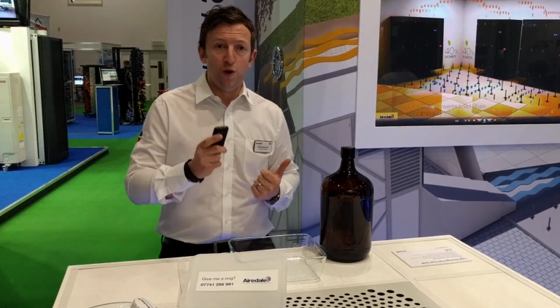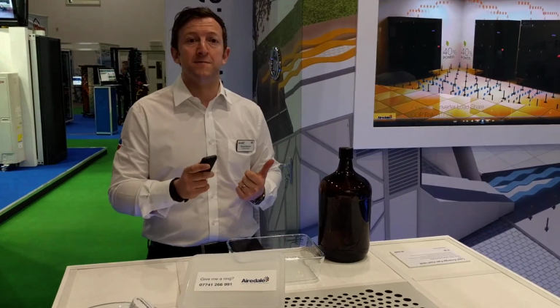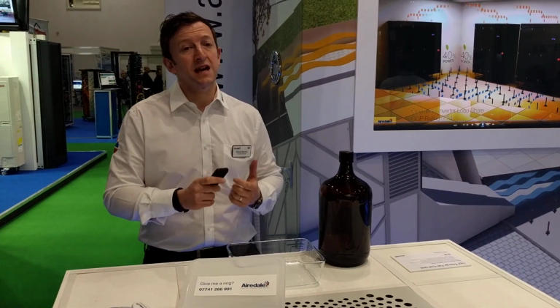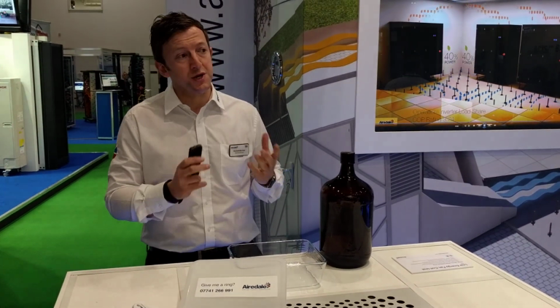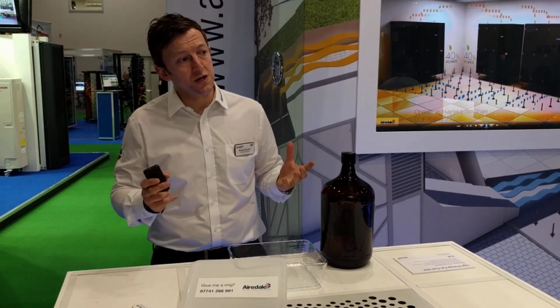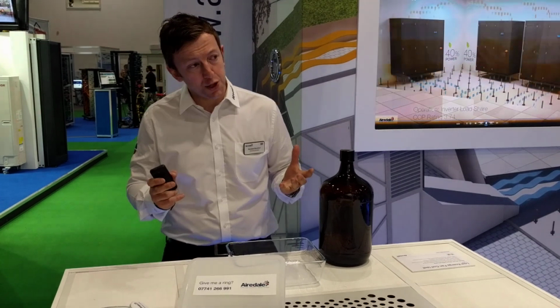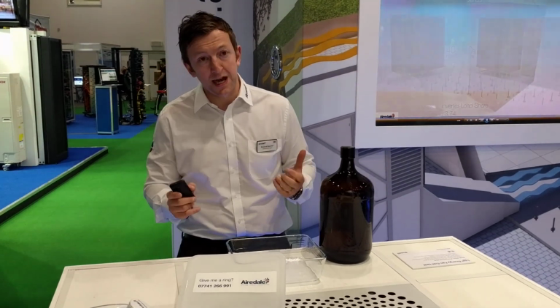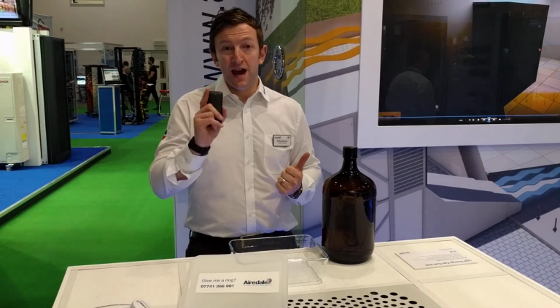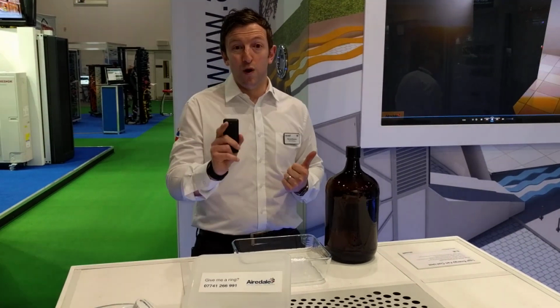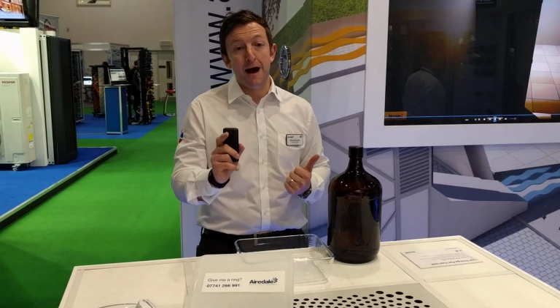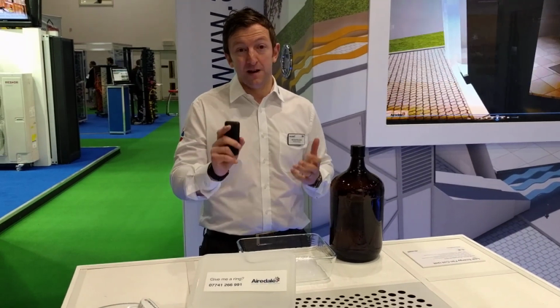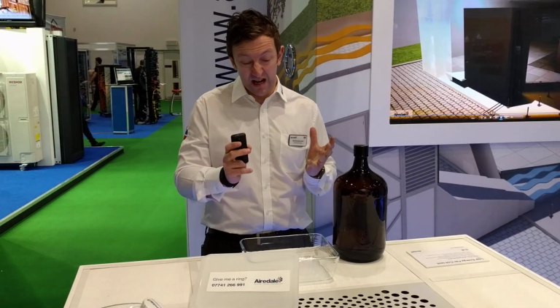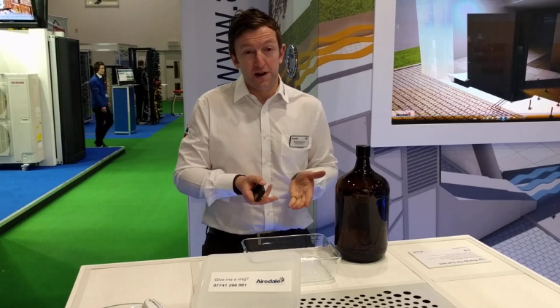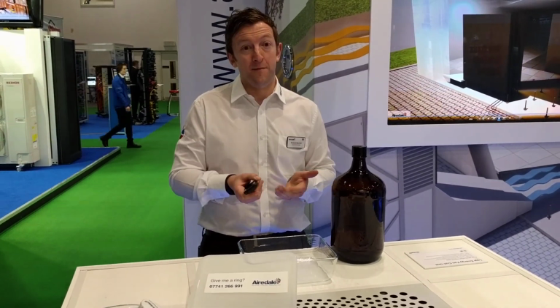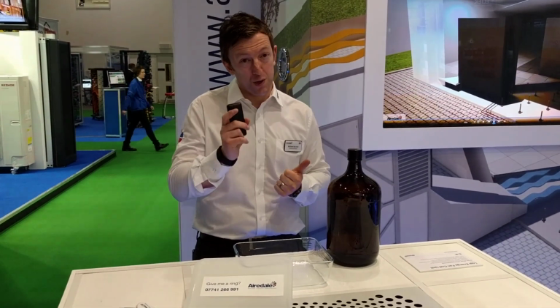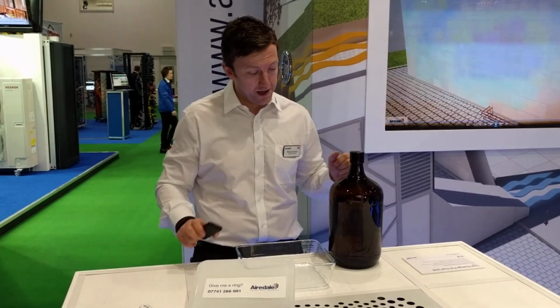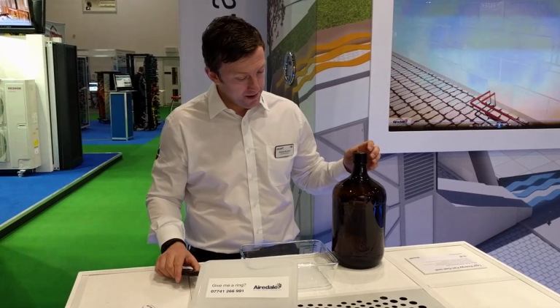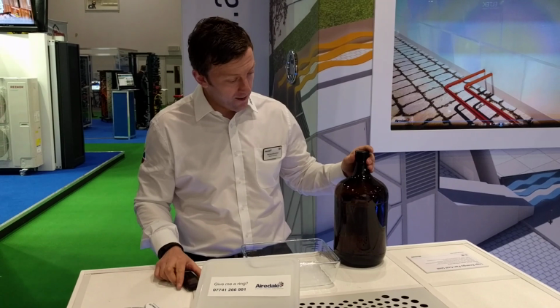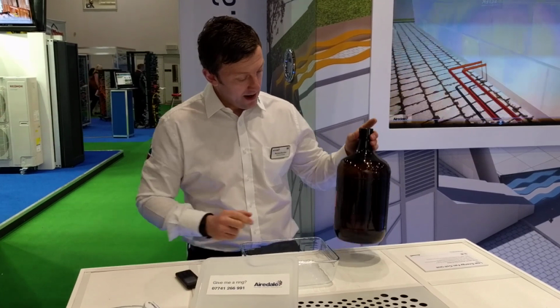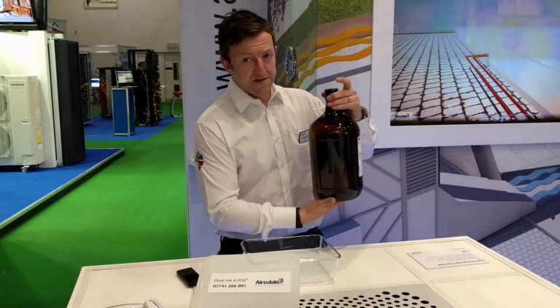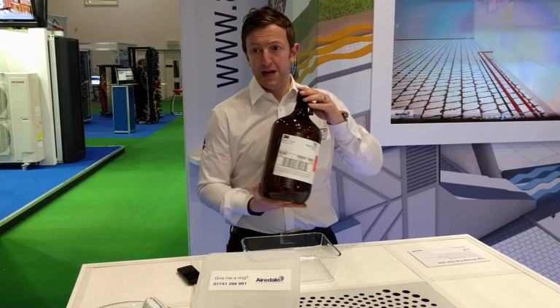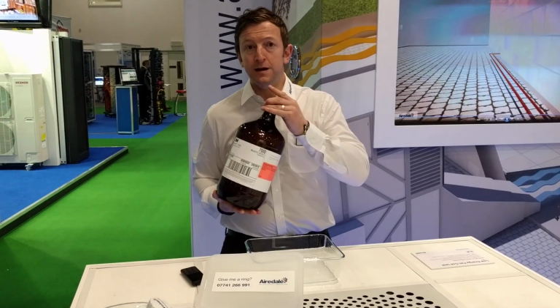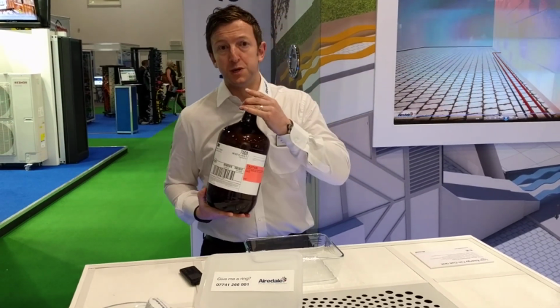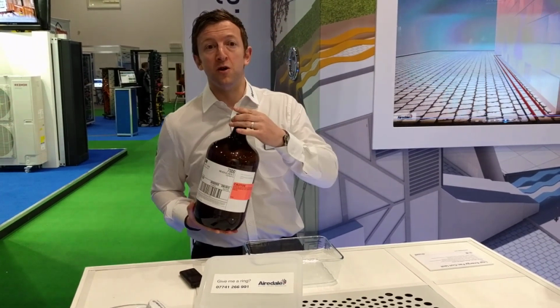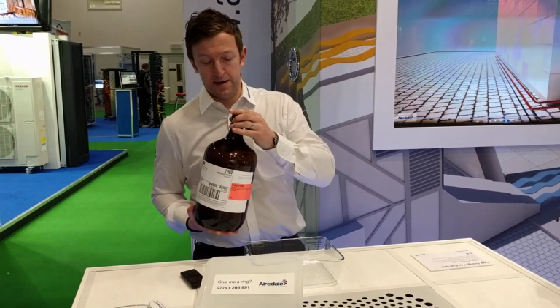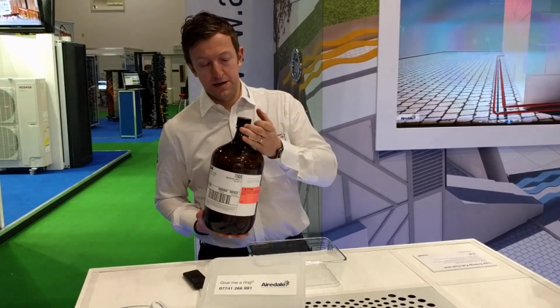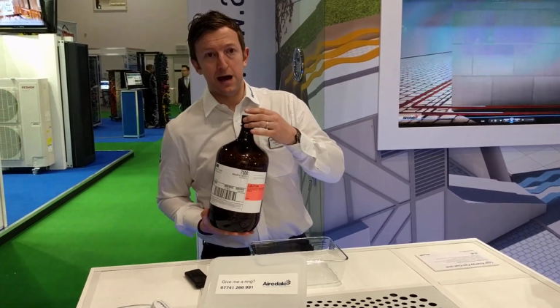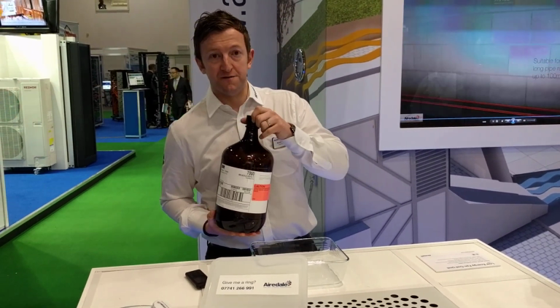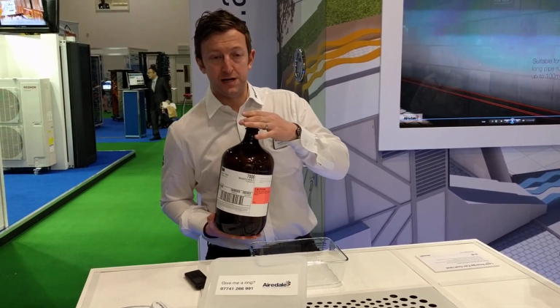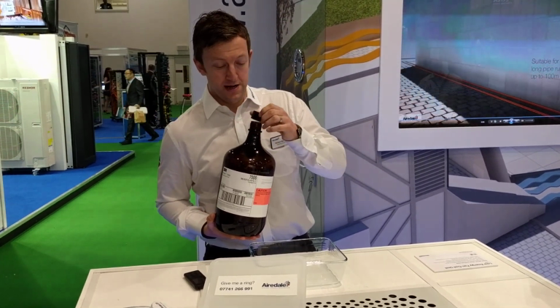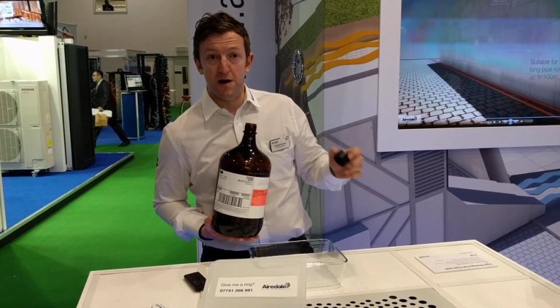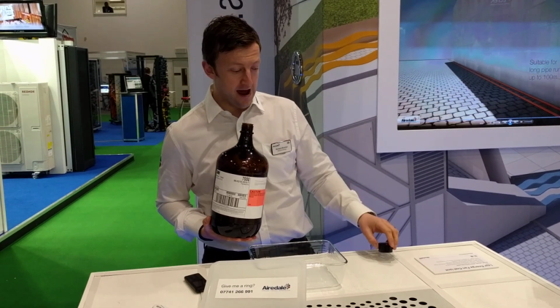What does that mean? It doesn't conduct electricity. I'm going to give you a bit of a demo as to what it does. I have the fluid here — it's called Novec. It's a dielectric fluid made by 3M.